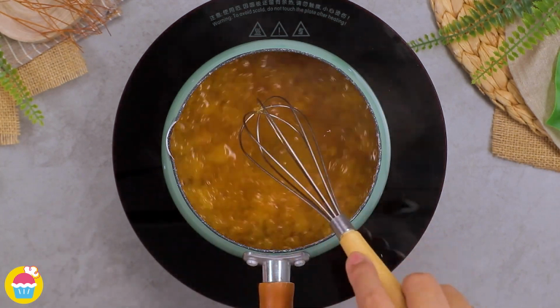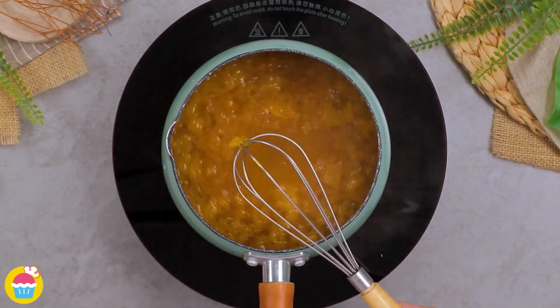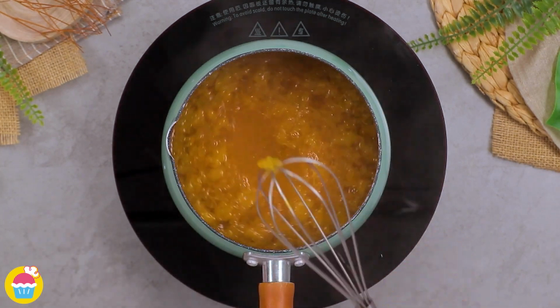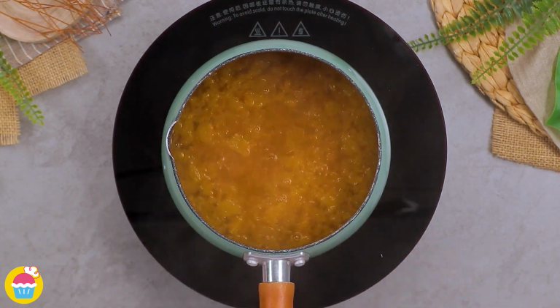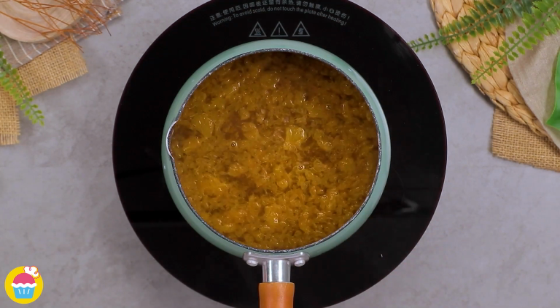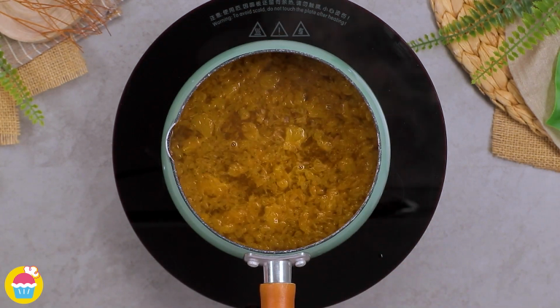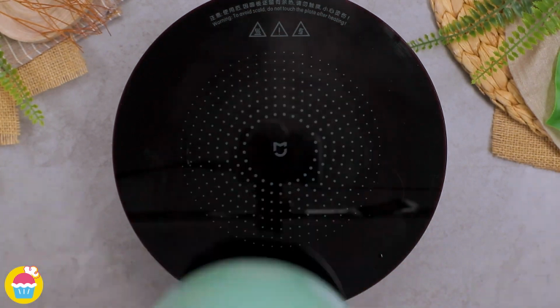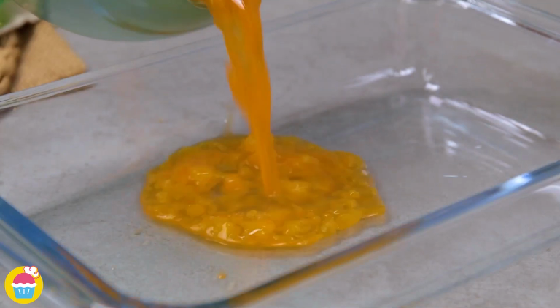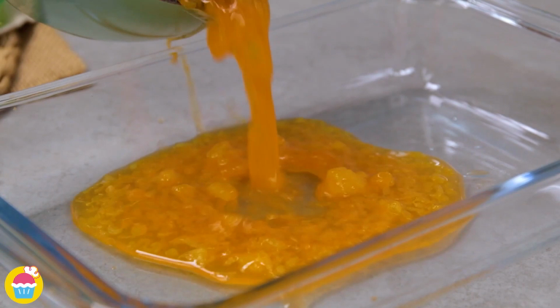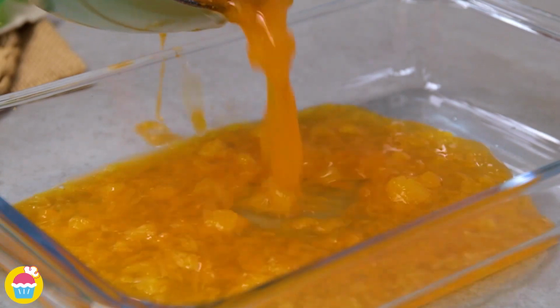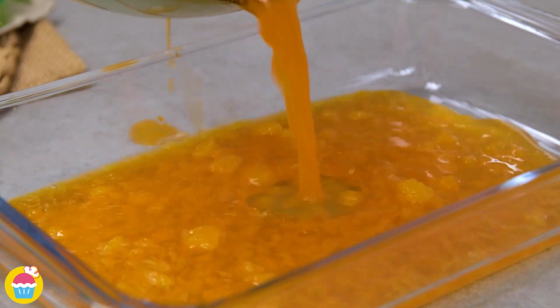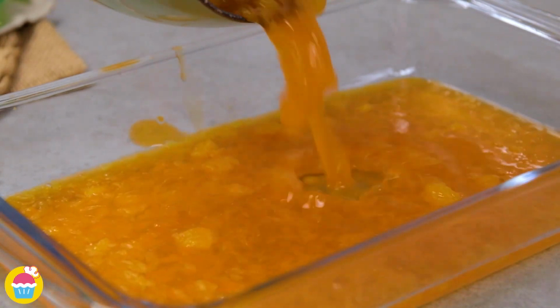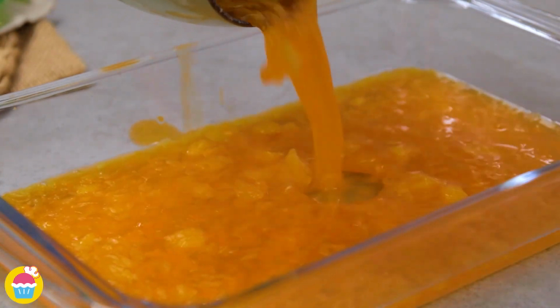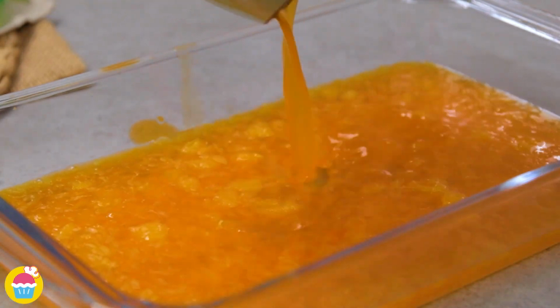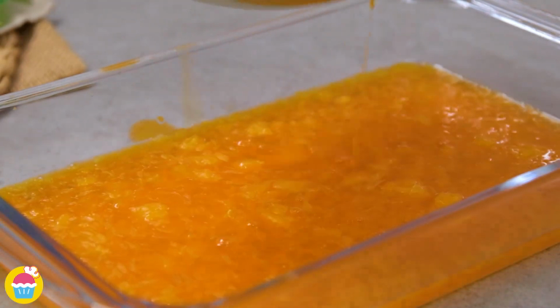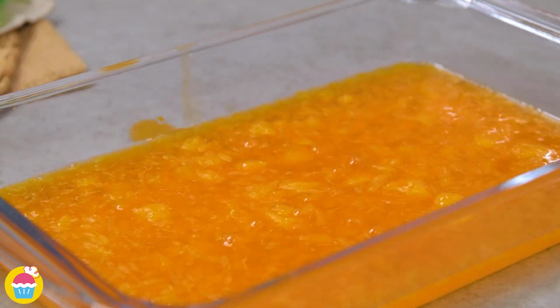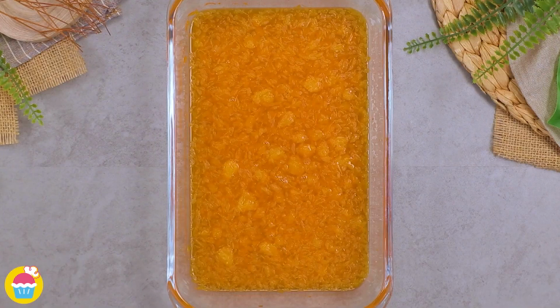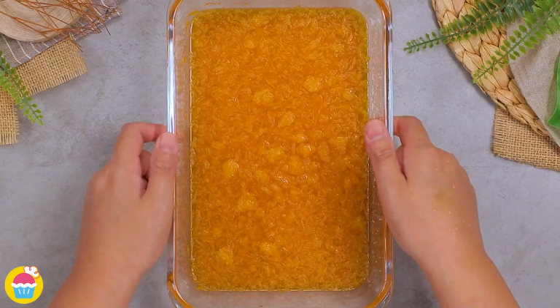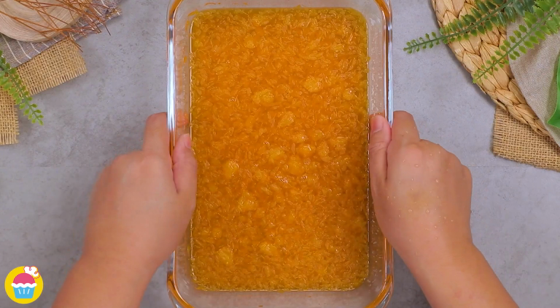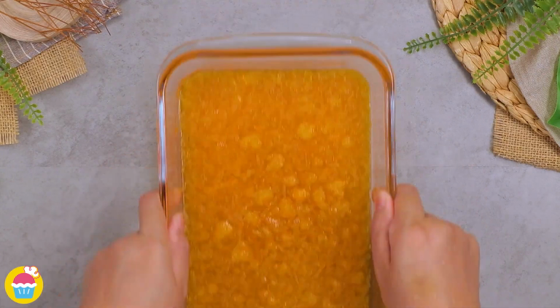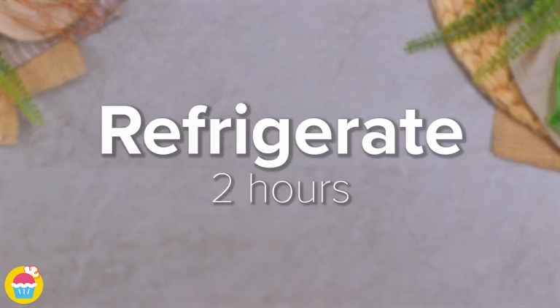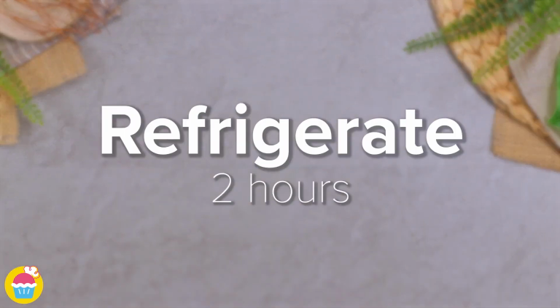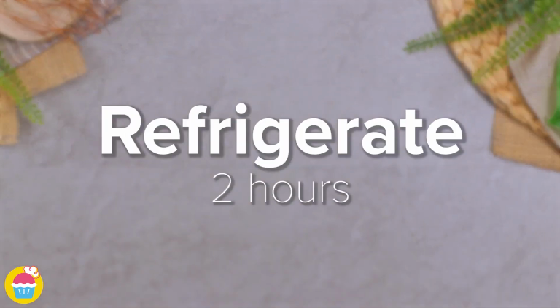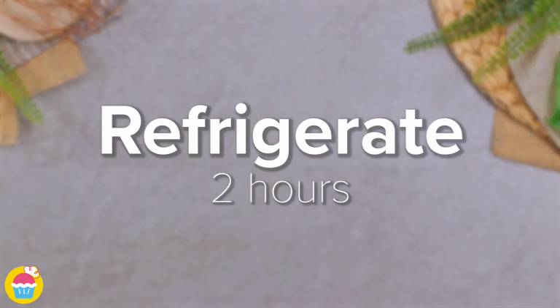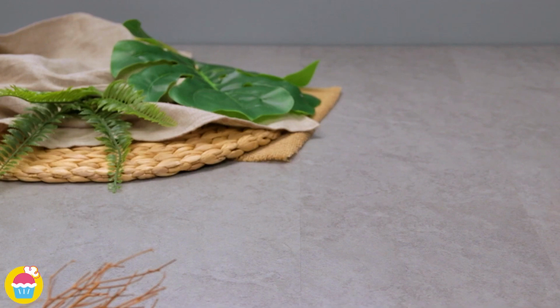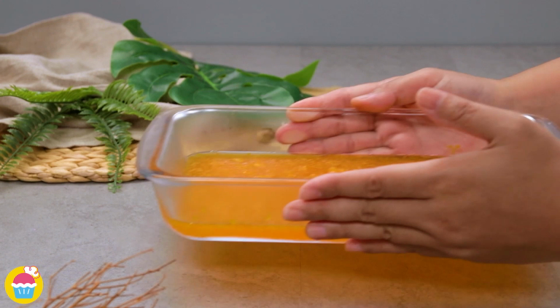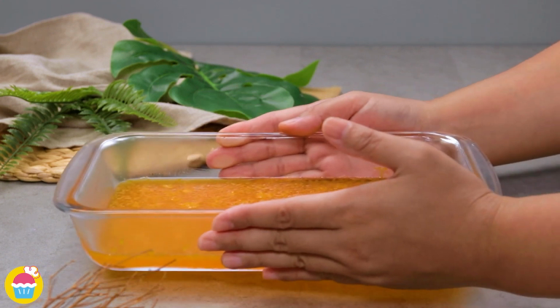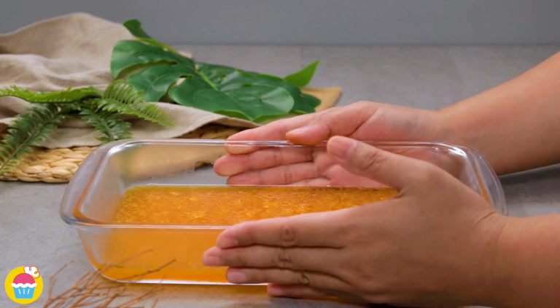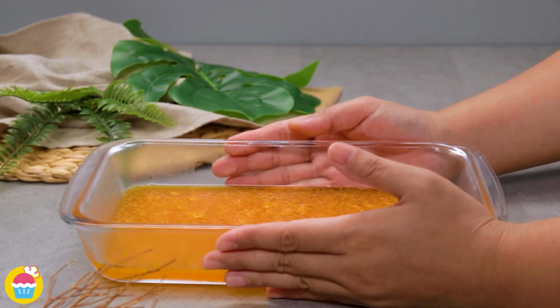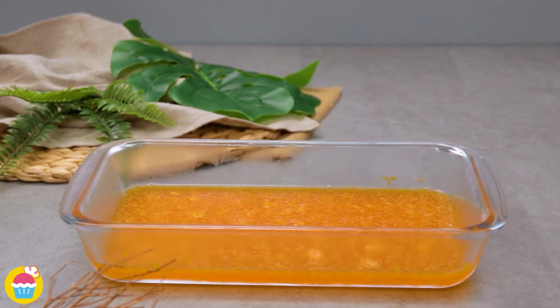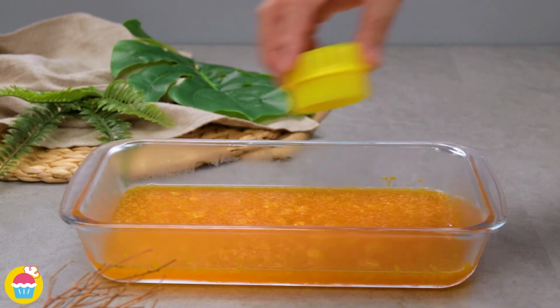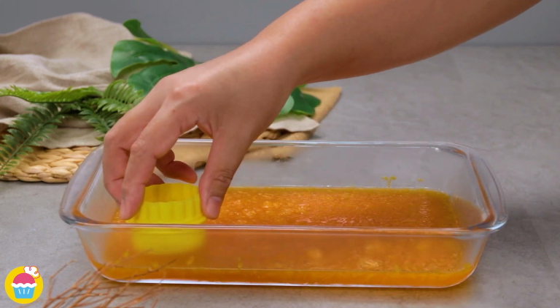Then 30 grams of gelatin gets melted into that. Pour that into a dish and refrigerate for 2 hours until set. Once set, you can cut out some circles.